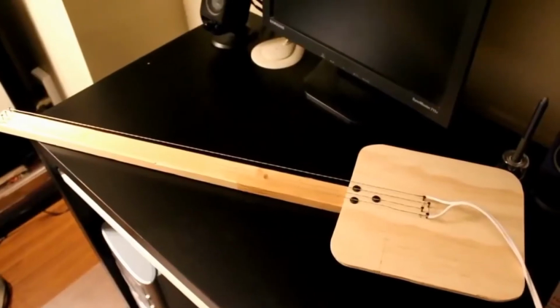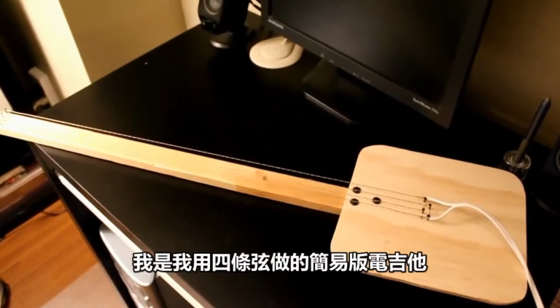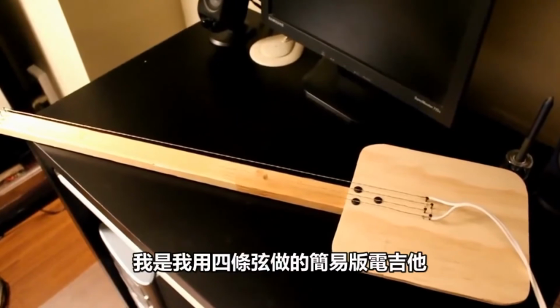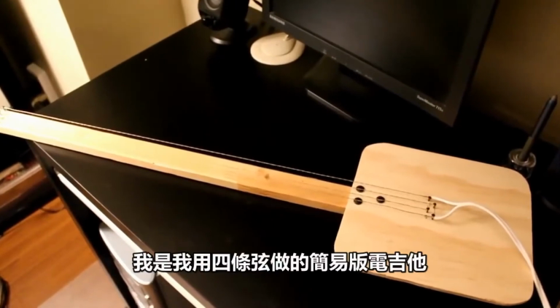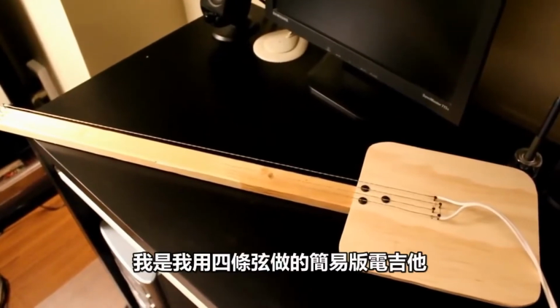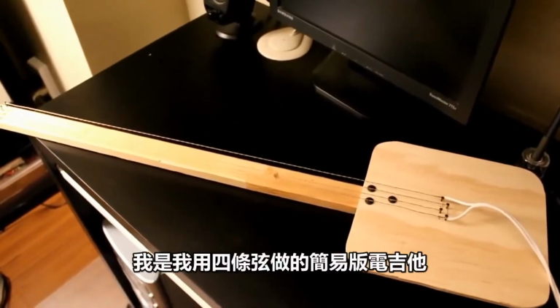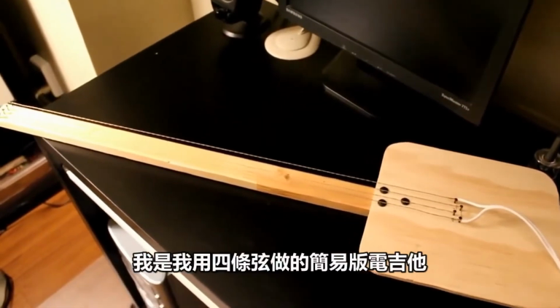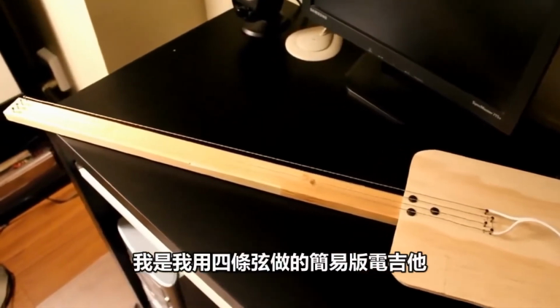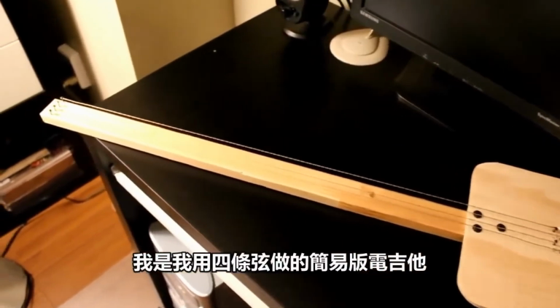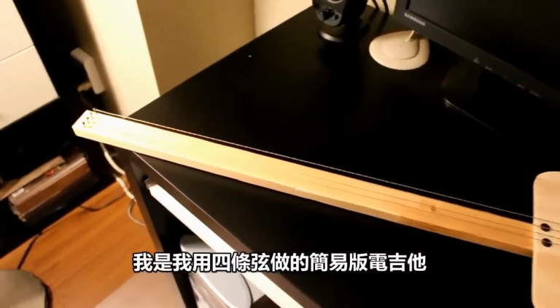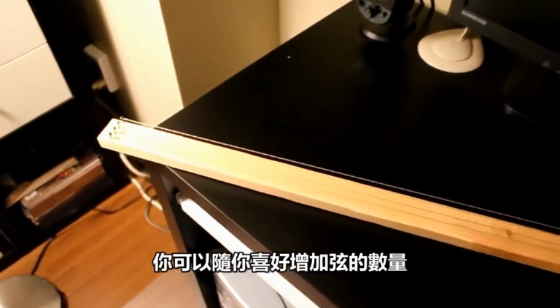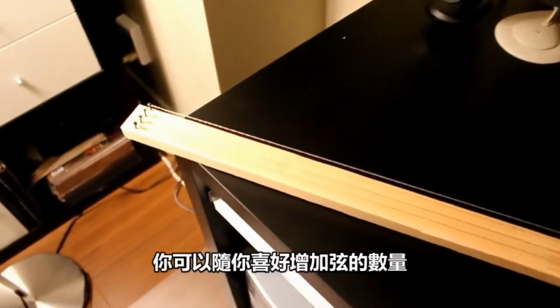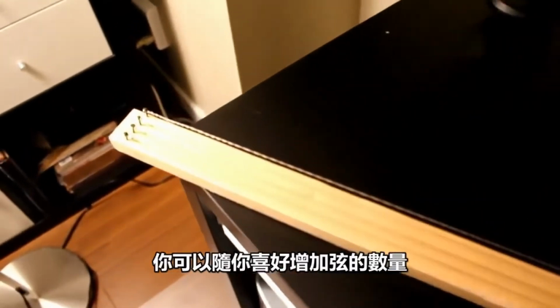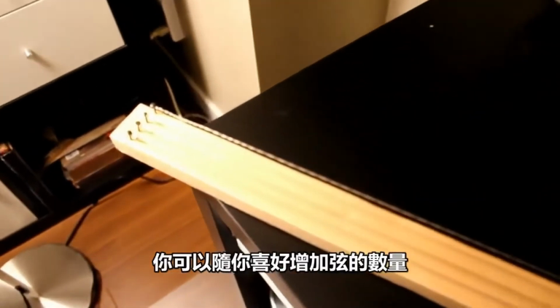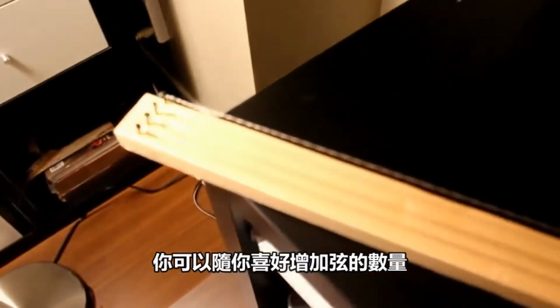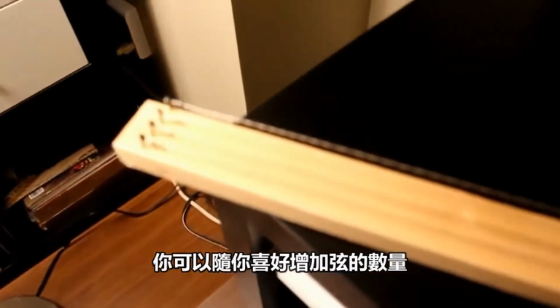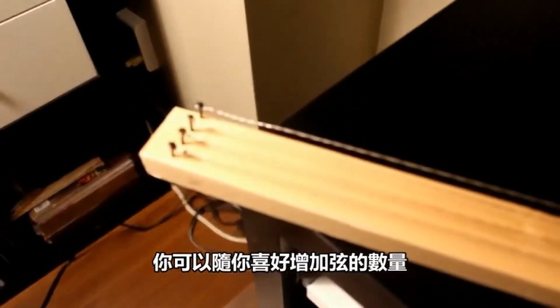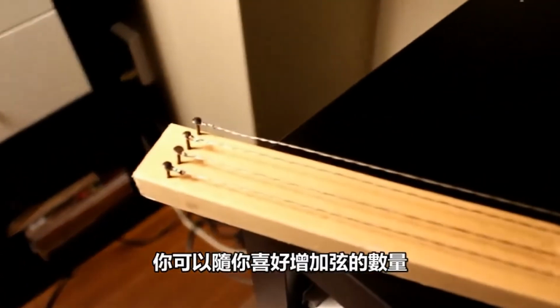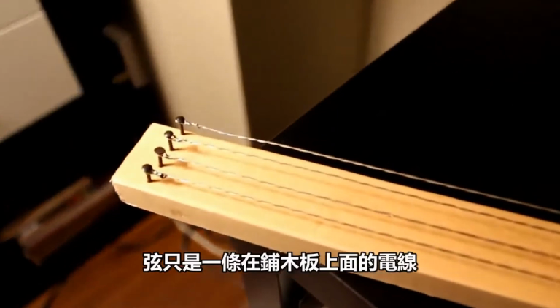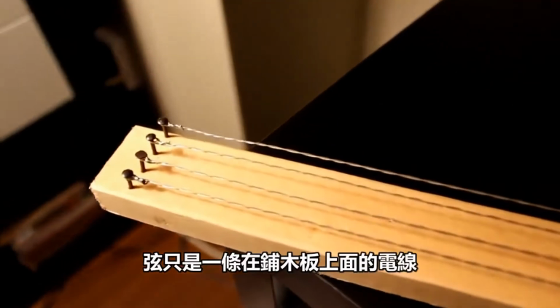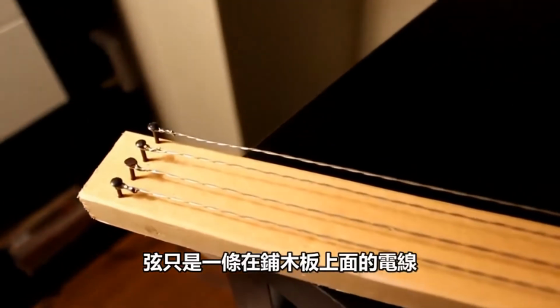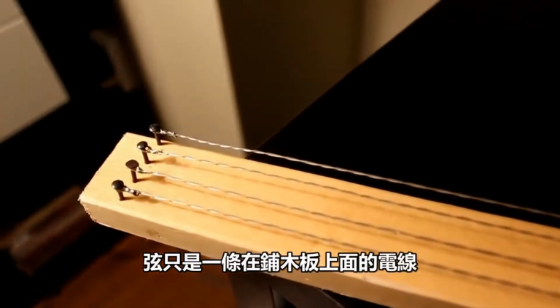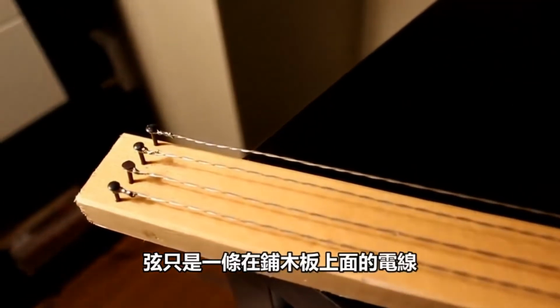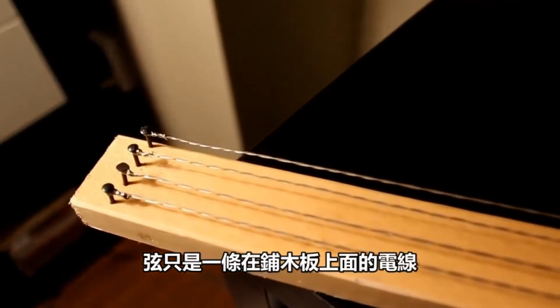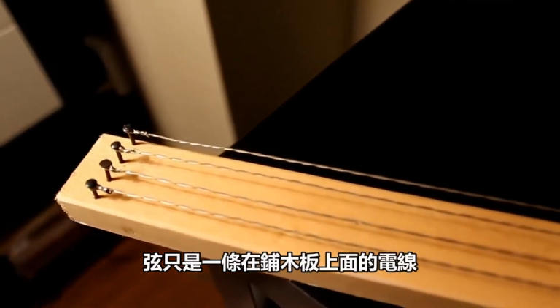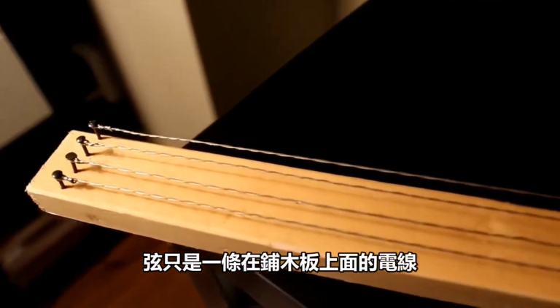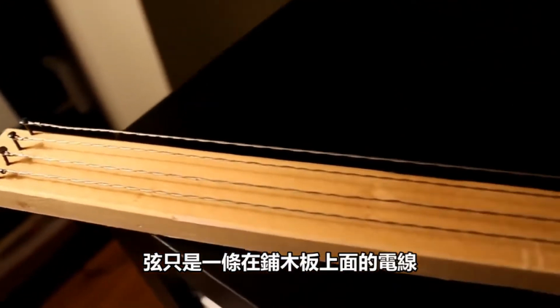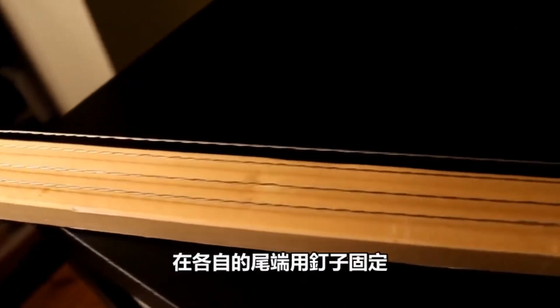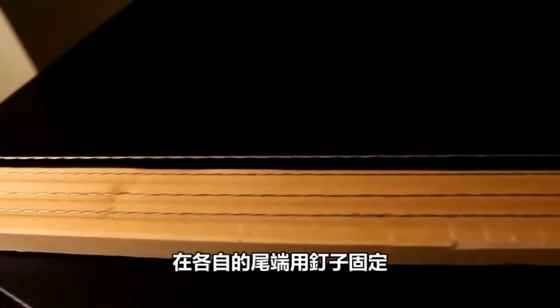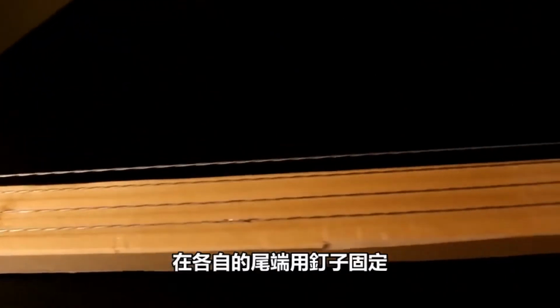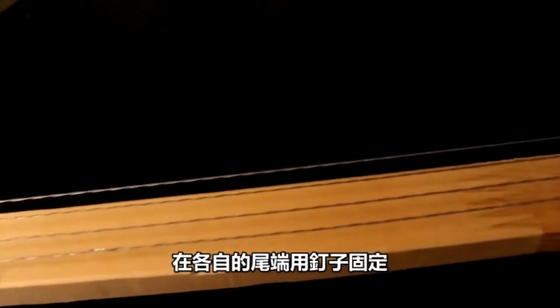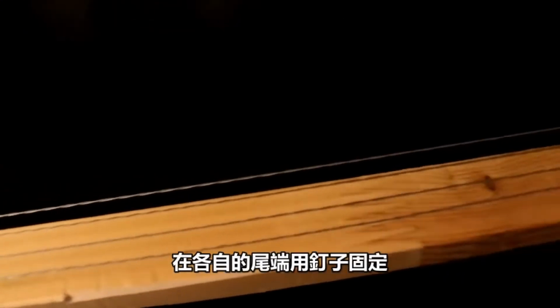Here is the basic electric guitar I made with four strings. We can add more strings if you want to. Strings are just wires stretched over a piece of wood, tied to nails on each end.